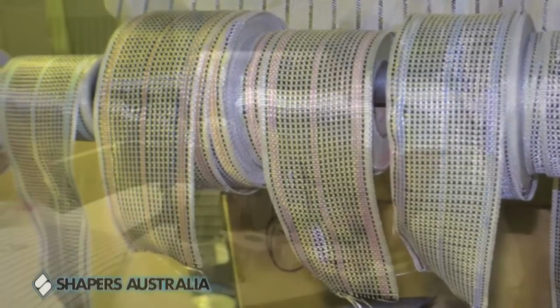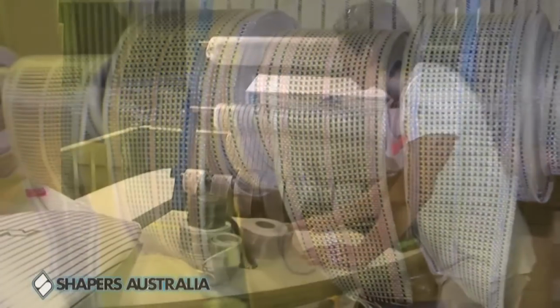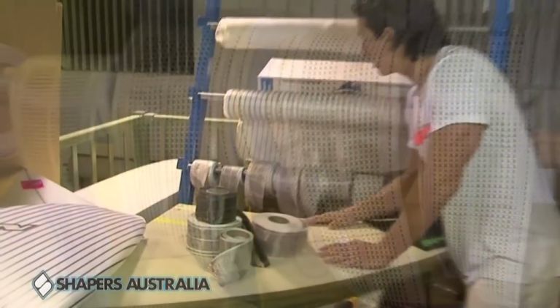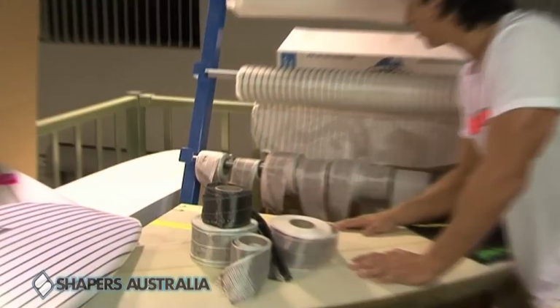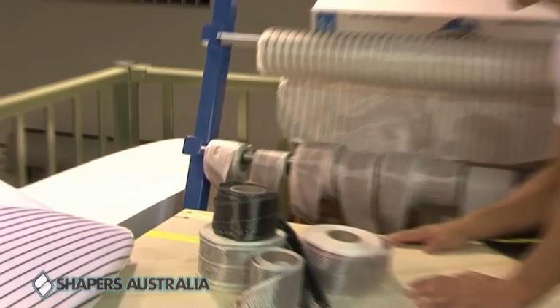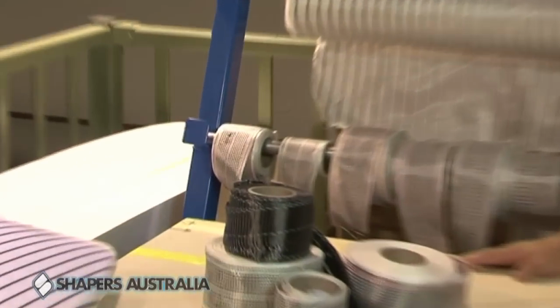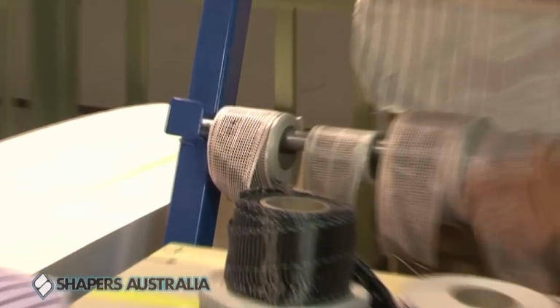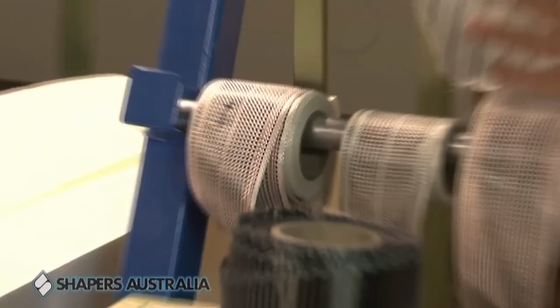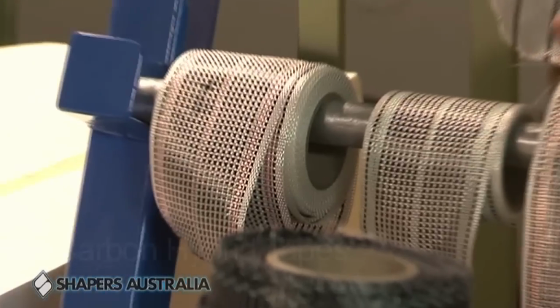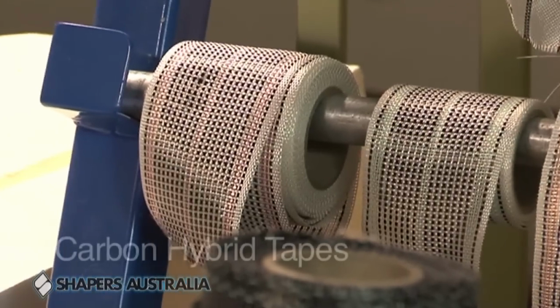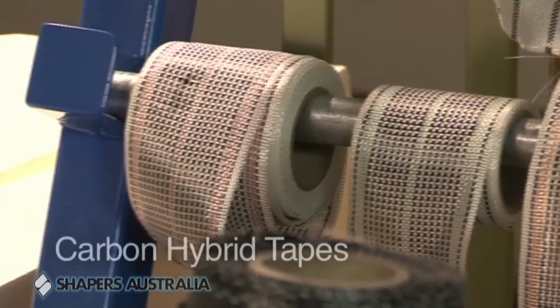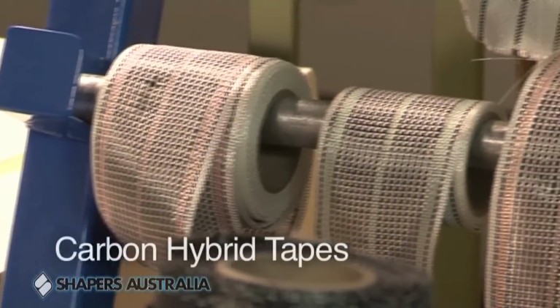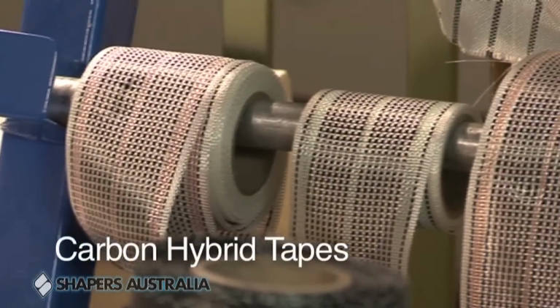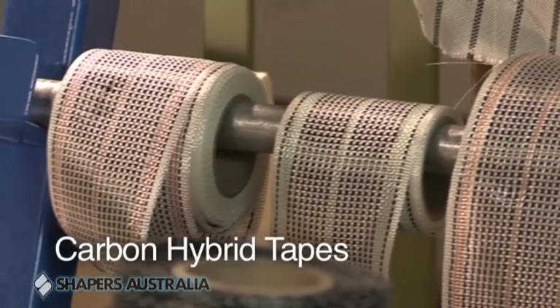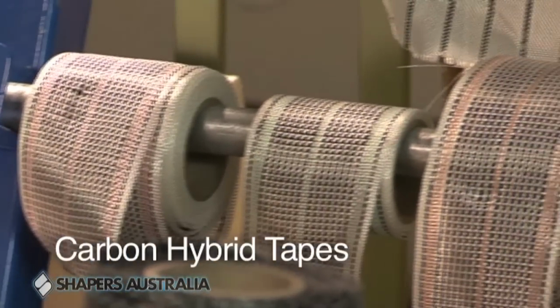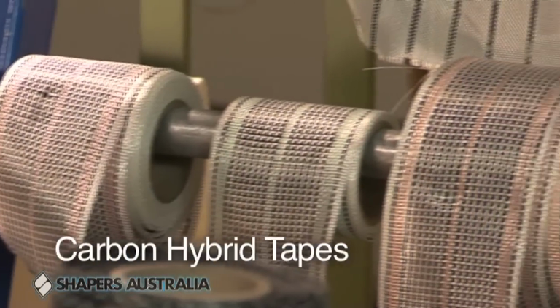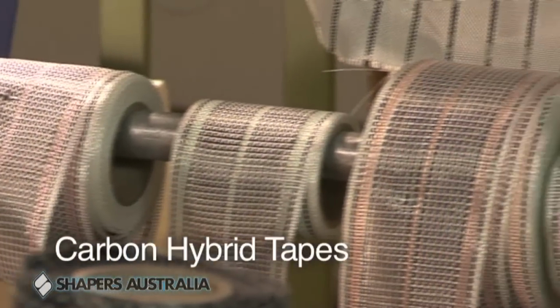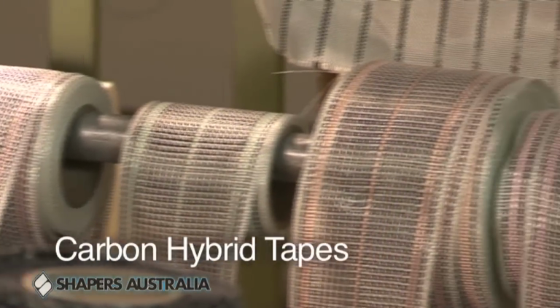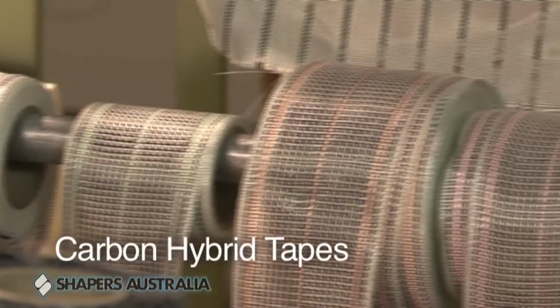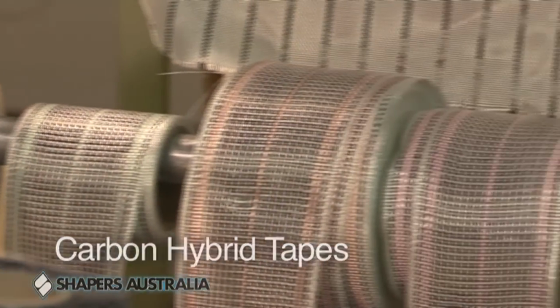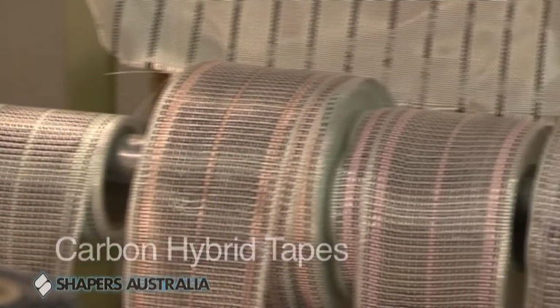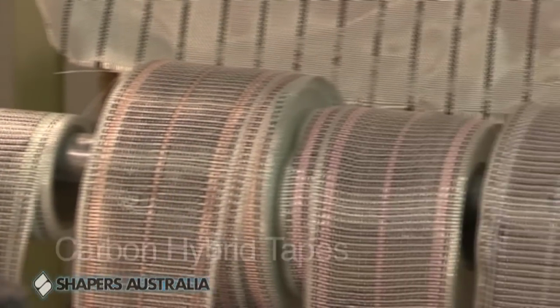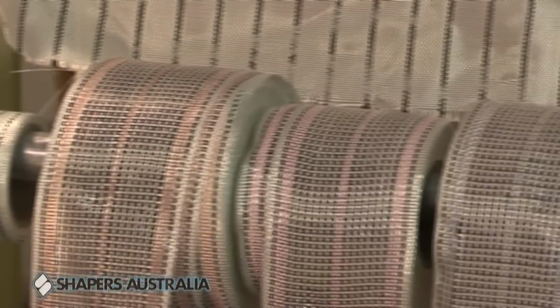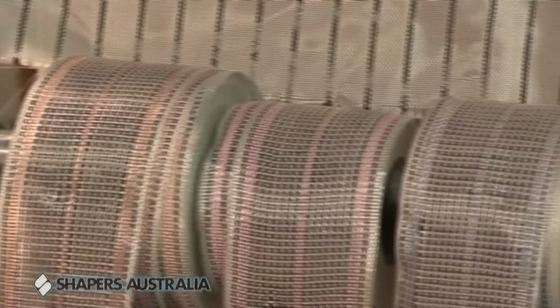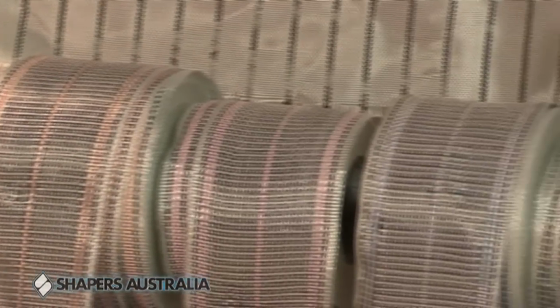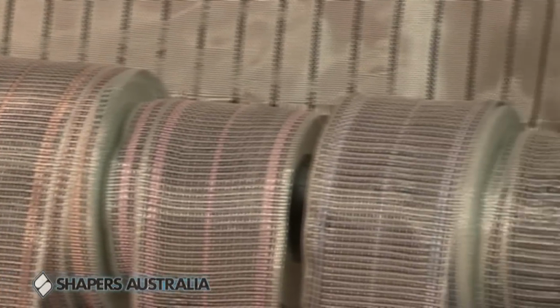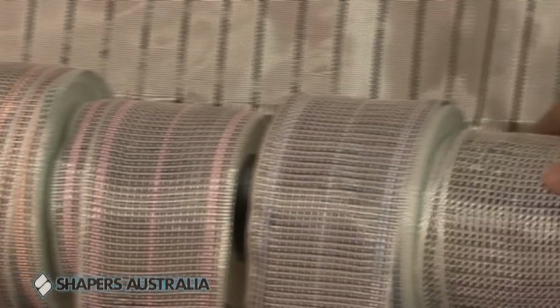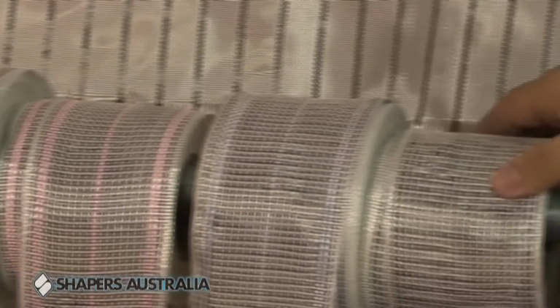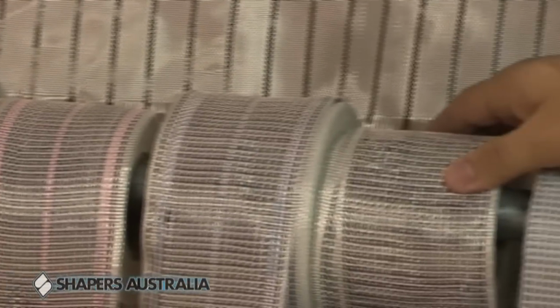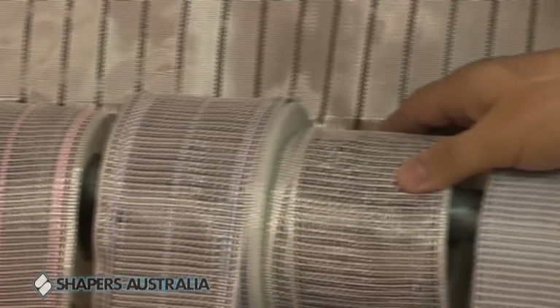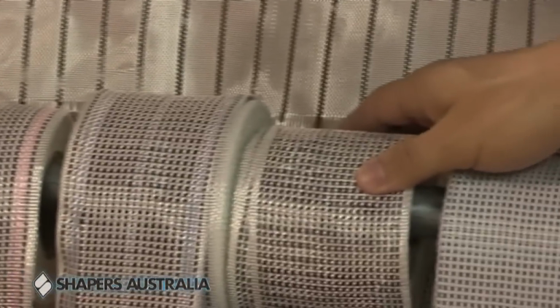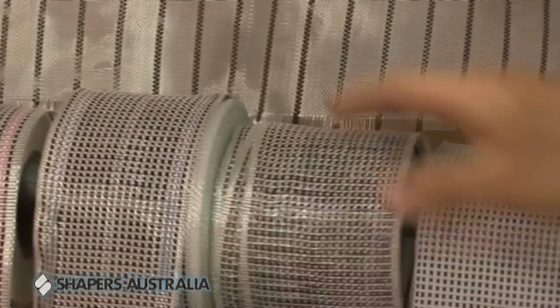Hard to see on the camera there — we've got a red example, a nice aqua, orange, pink, blue. This is your plain, it's probably the most commonly used.